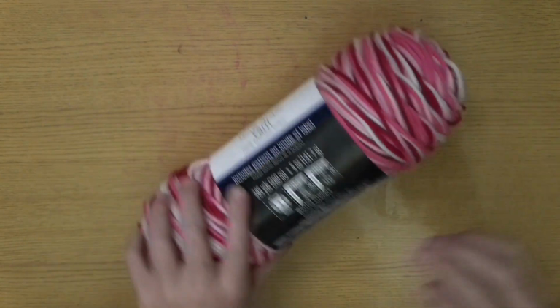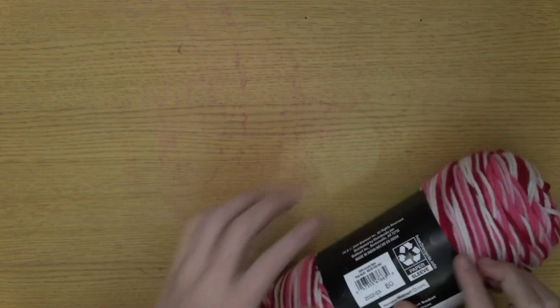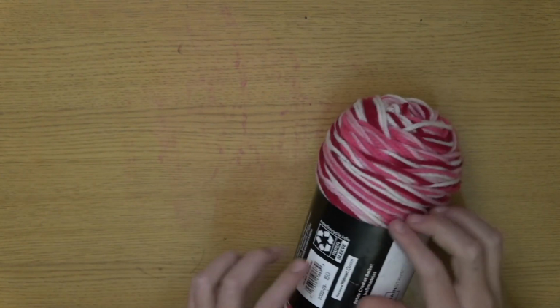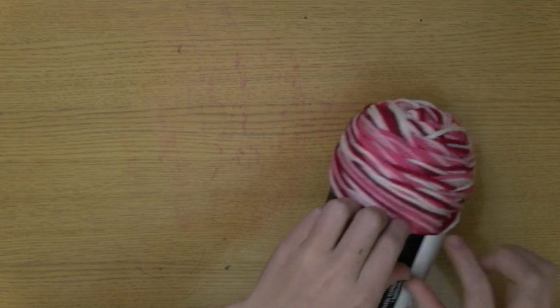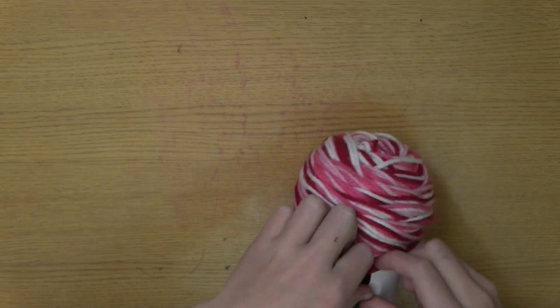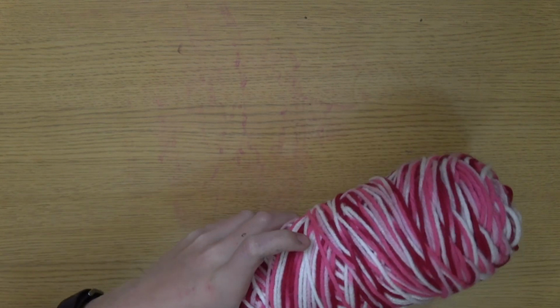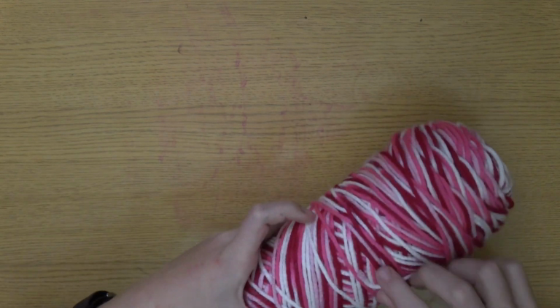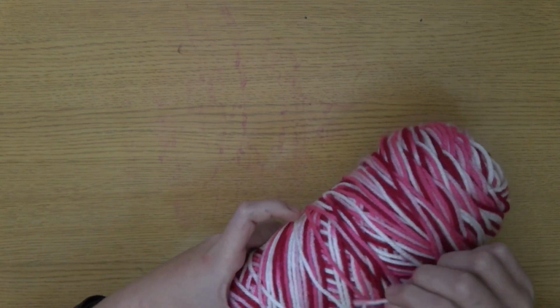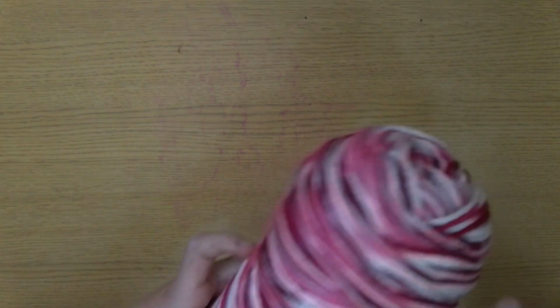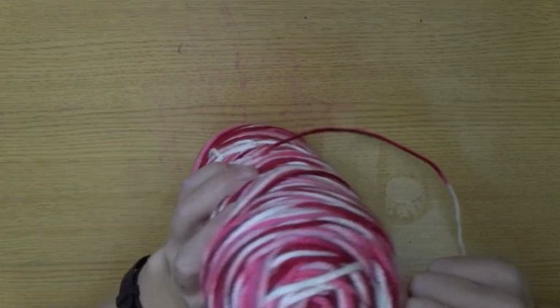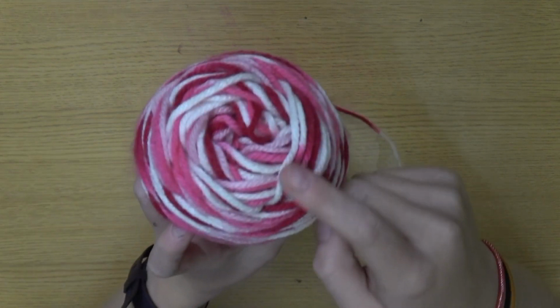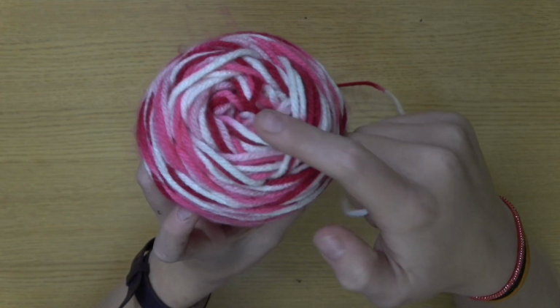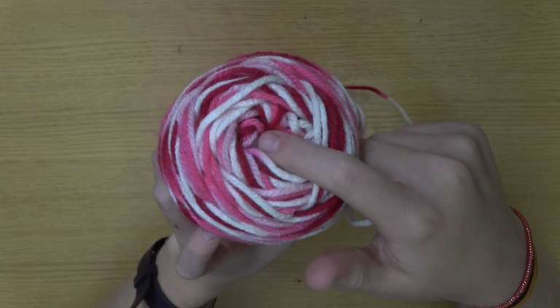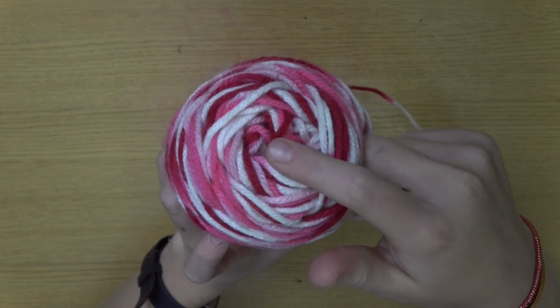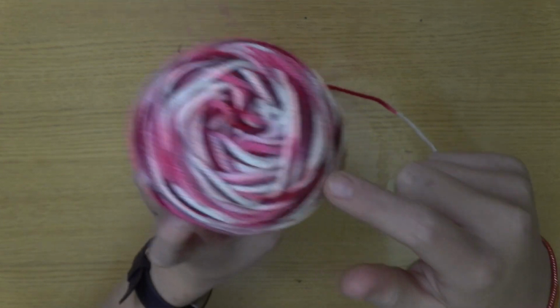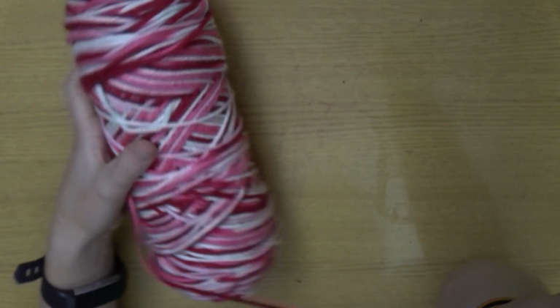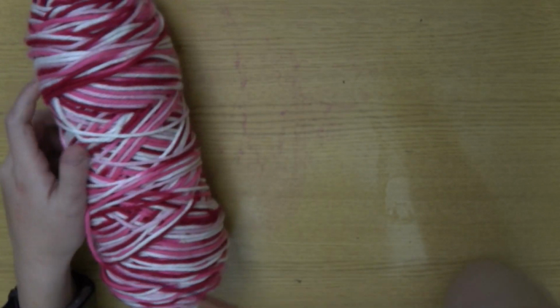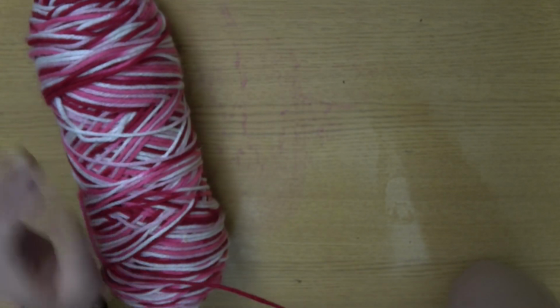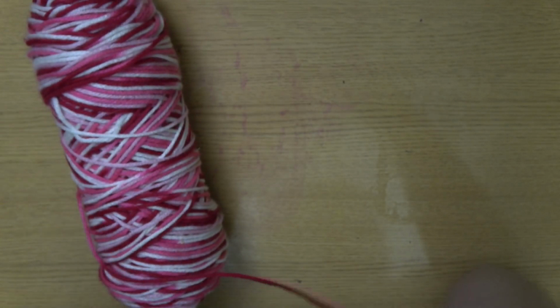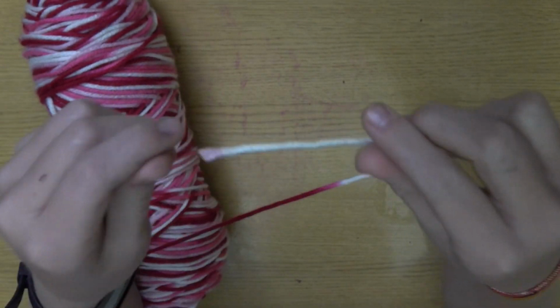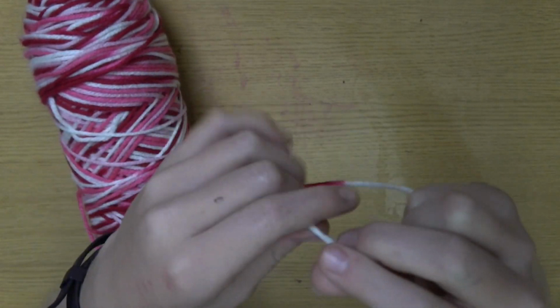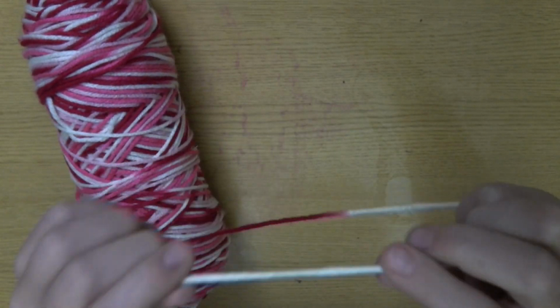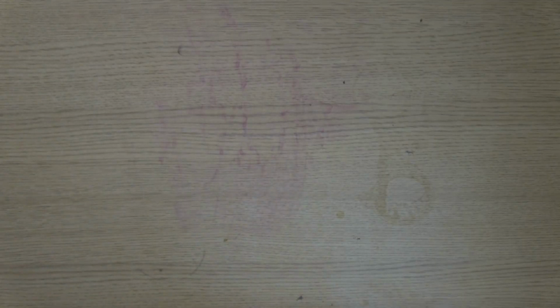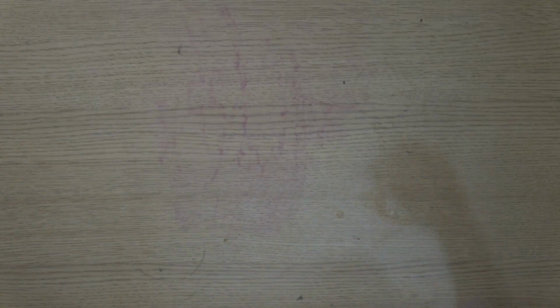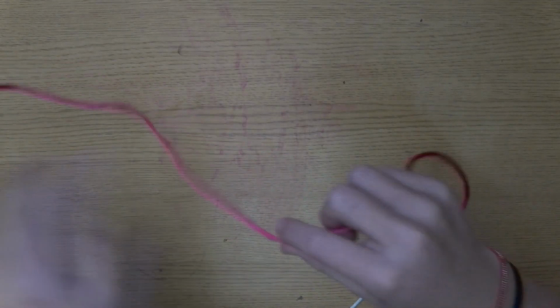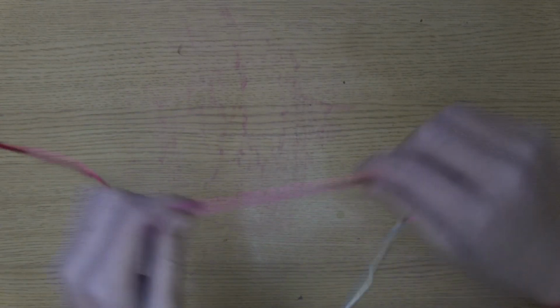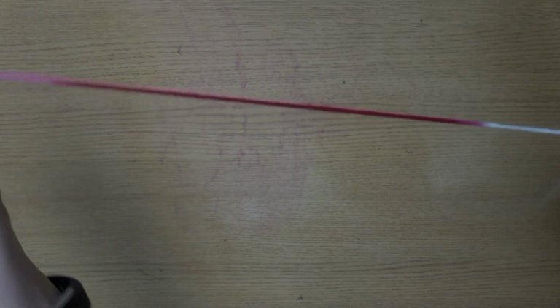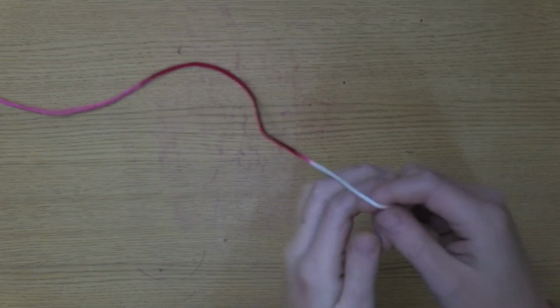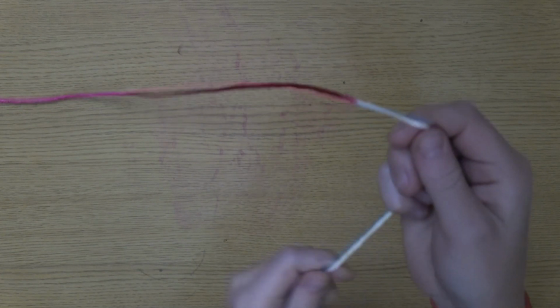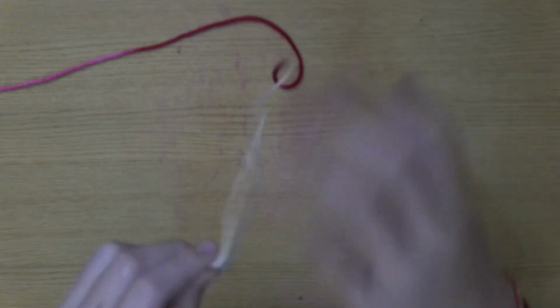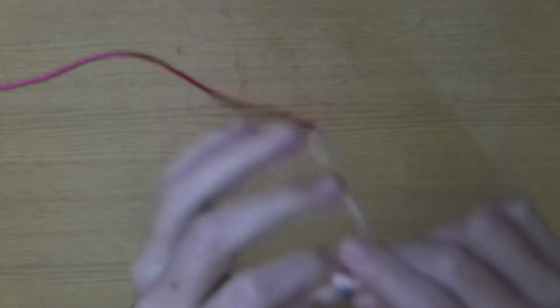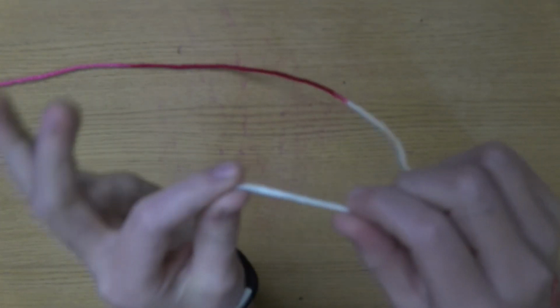I'm just gonna take this off and then you're gonna want to find your edge. There's either gonna be one in the middle right here, or you can work from the middle piece. I prefer using the middle piece but on this one I could not find it.